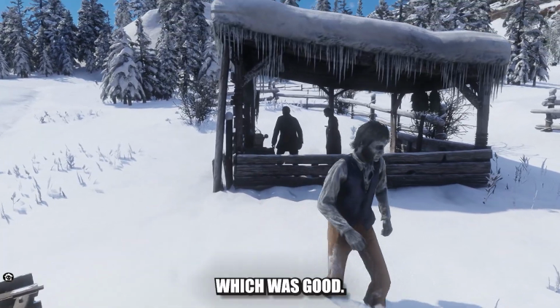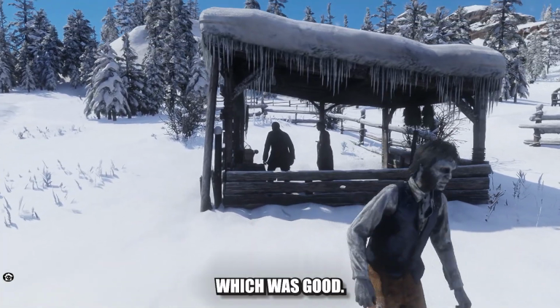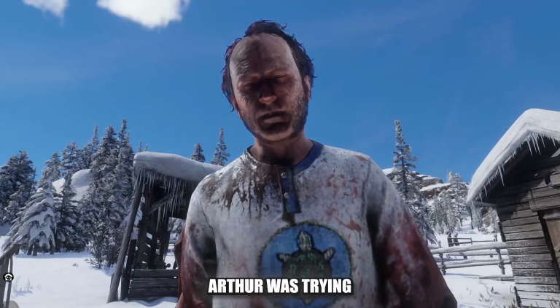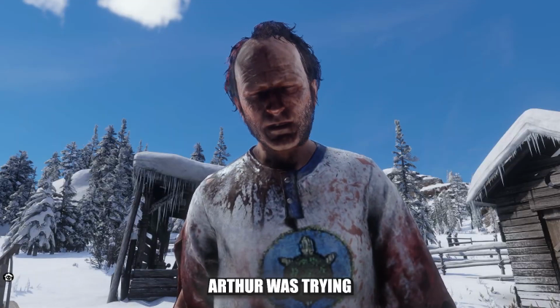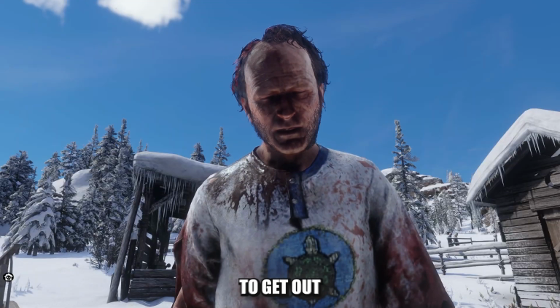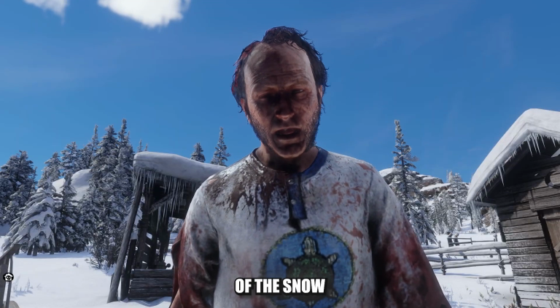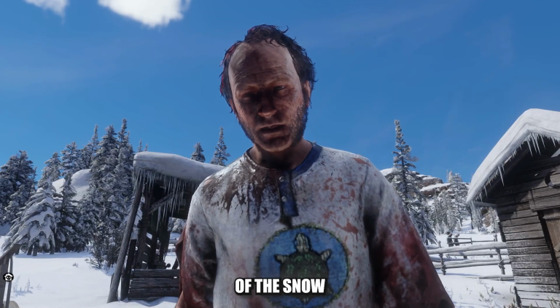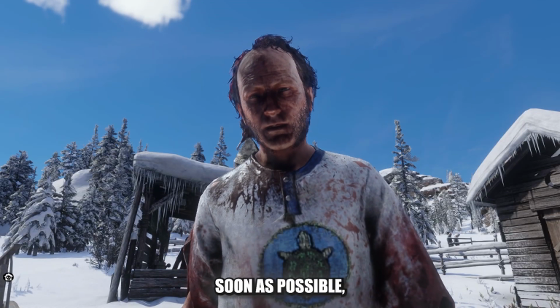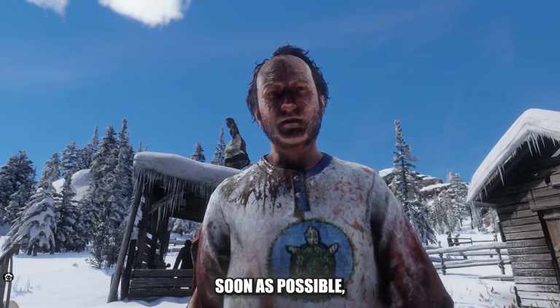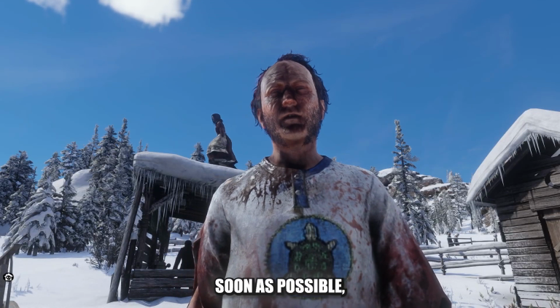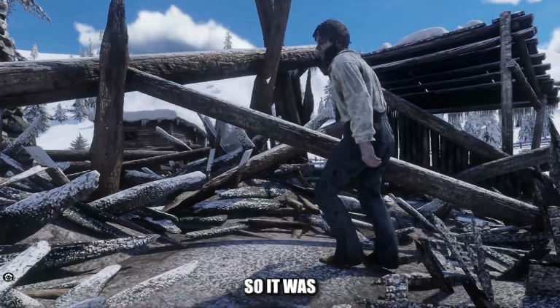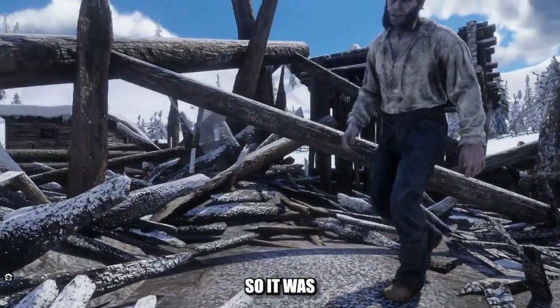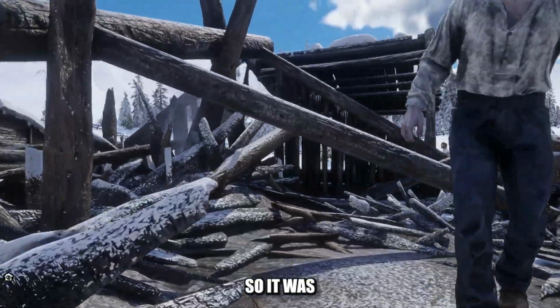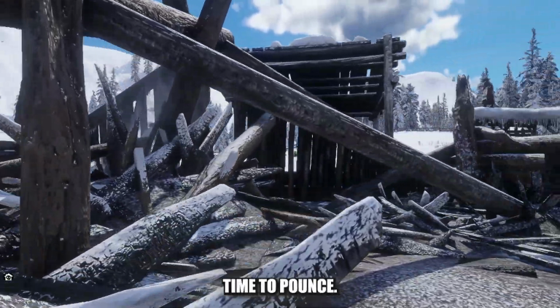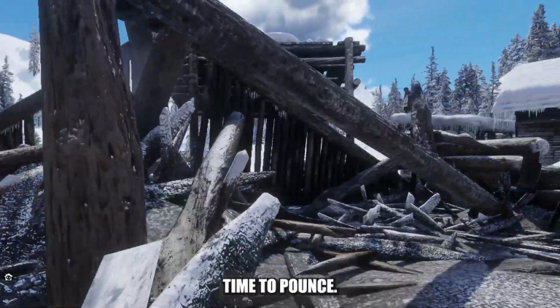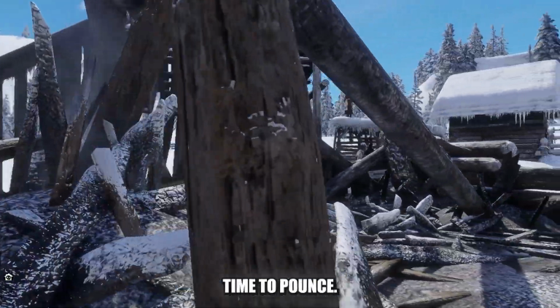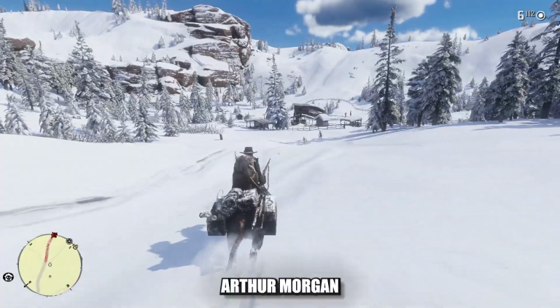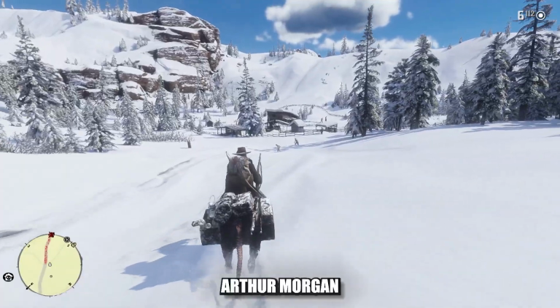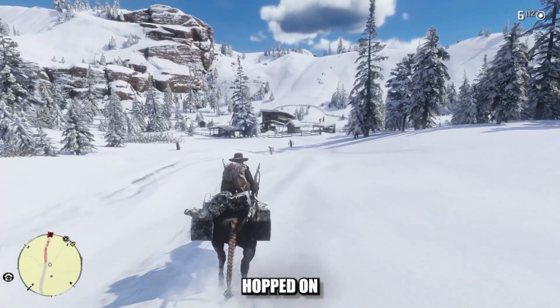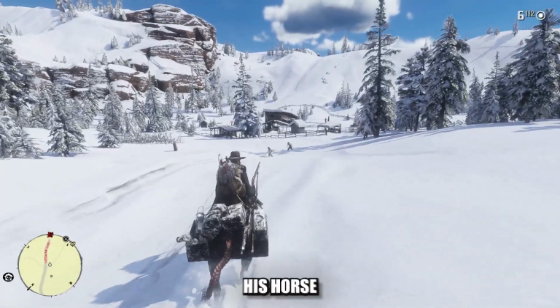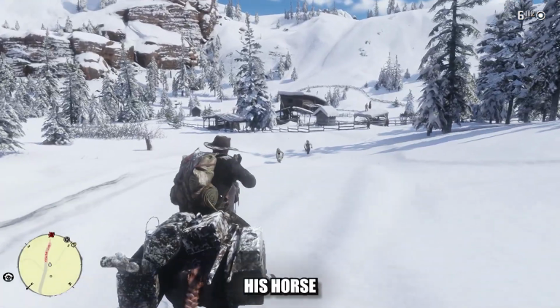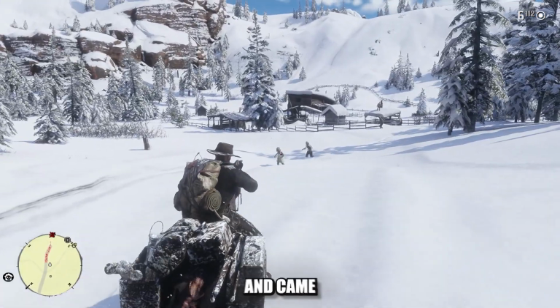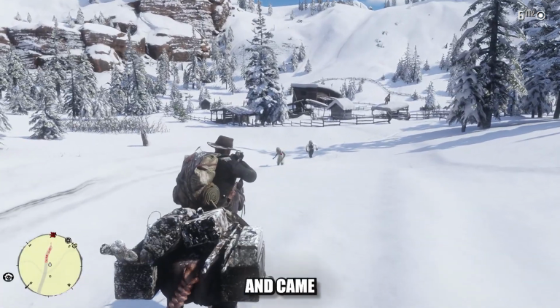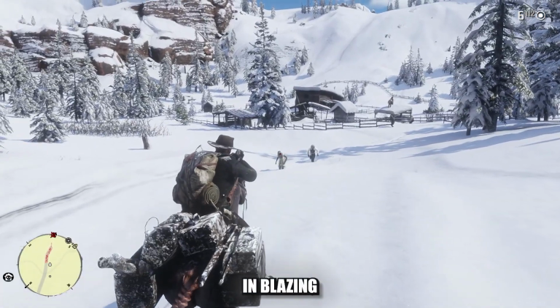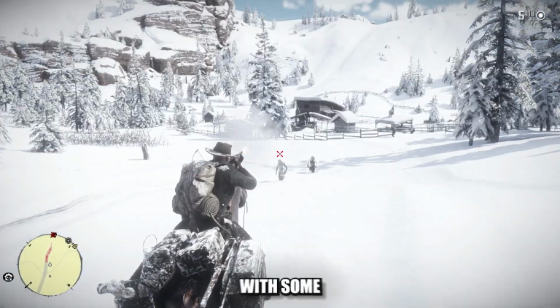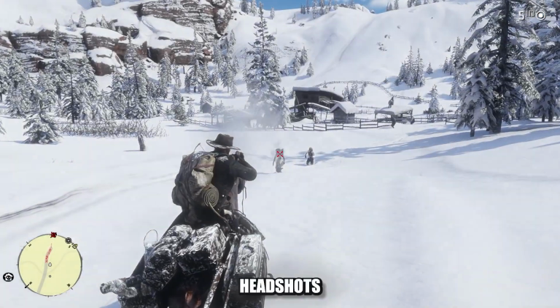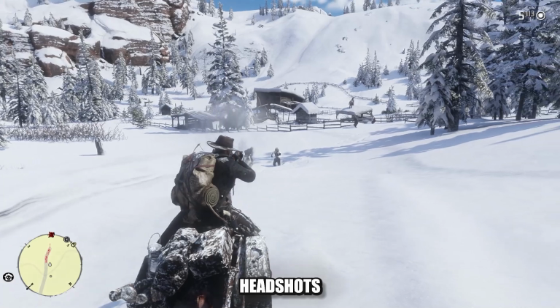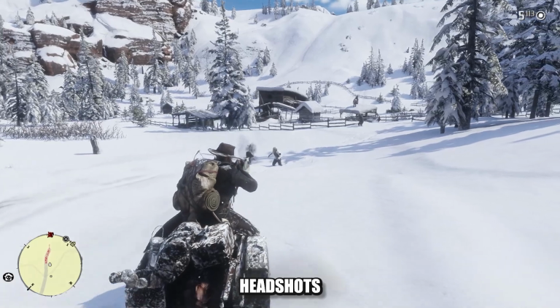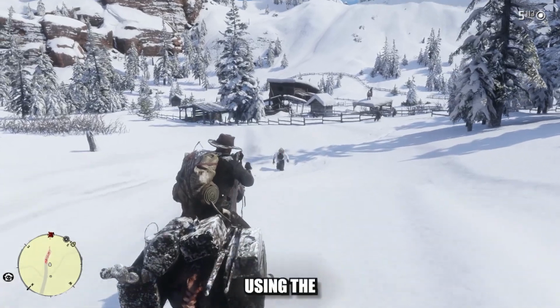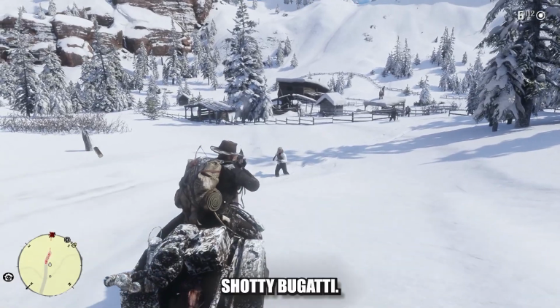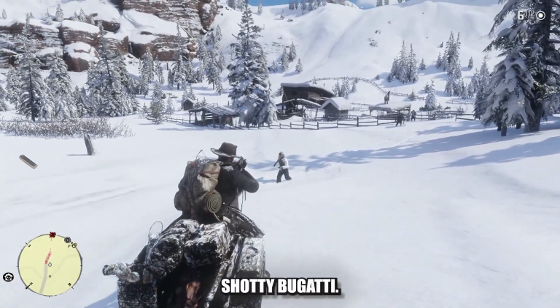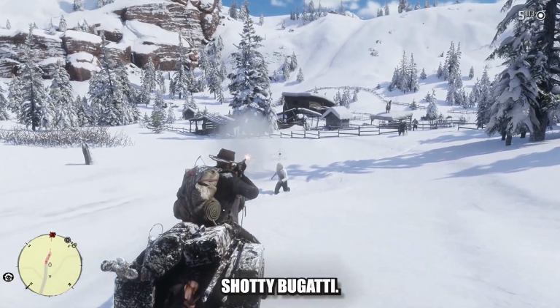Which was good — Arthur was trying to get out of the snow as soon as possible. So it was time to pounce. Arthur Morgan hopped on his horse and came in blazing with some headshots, using the shiny Bugatti.